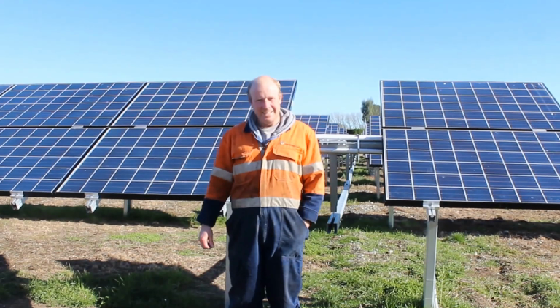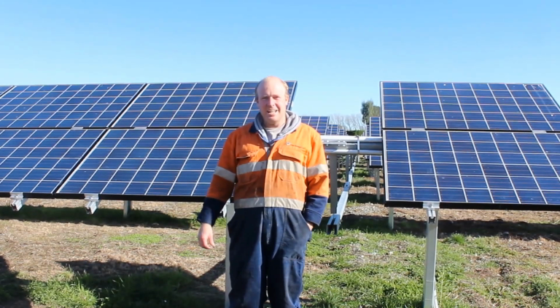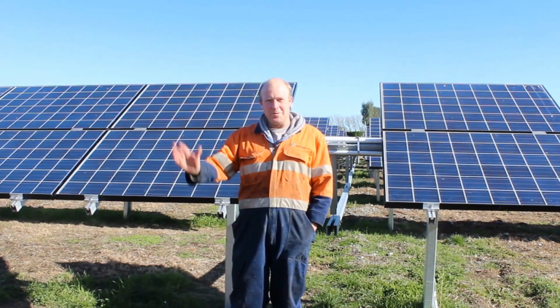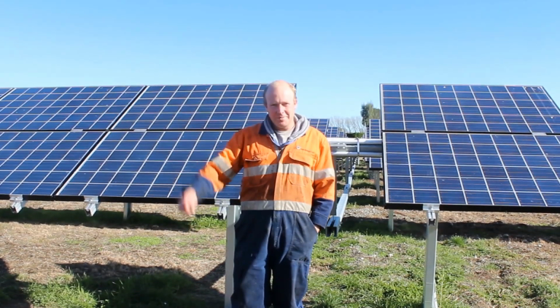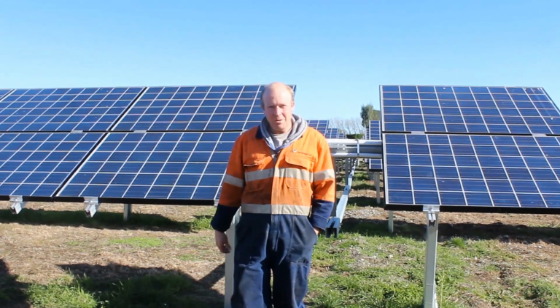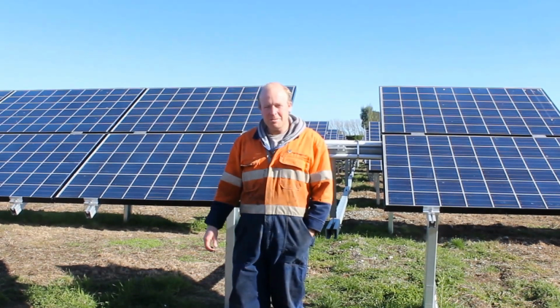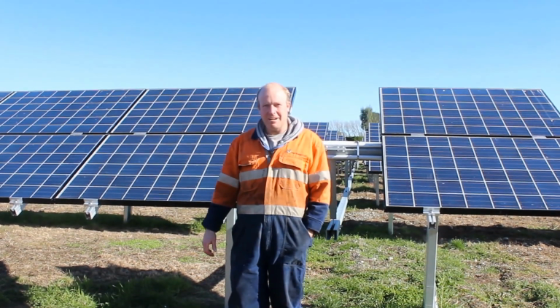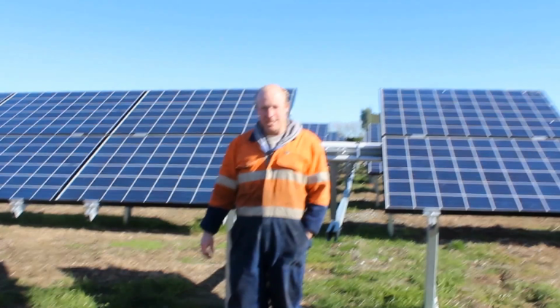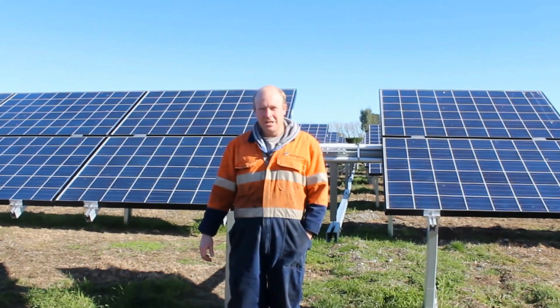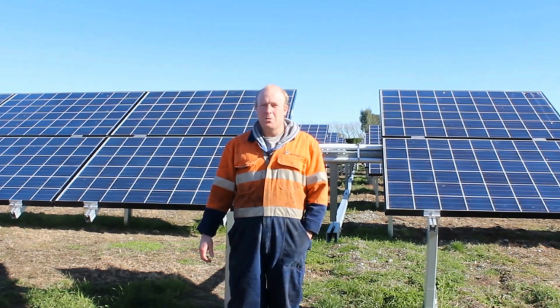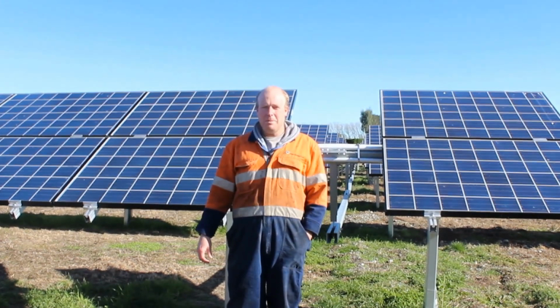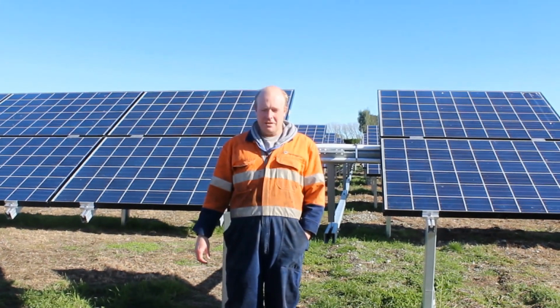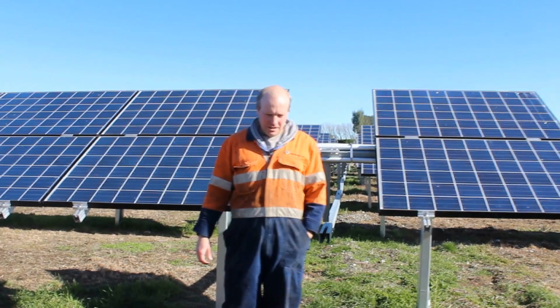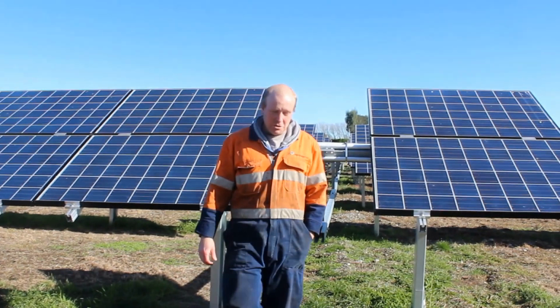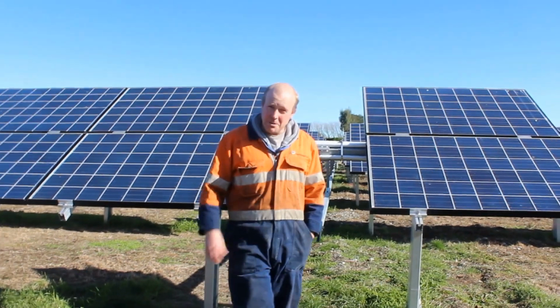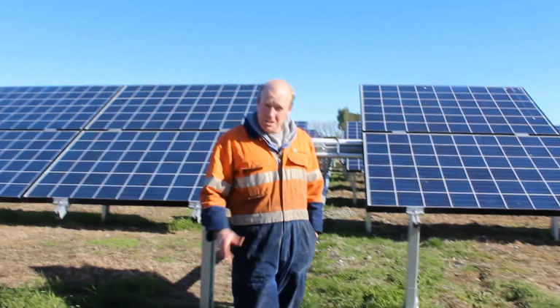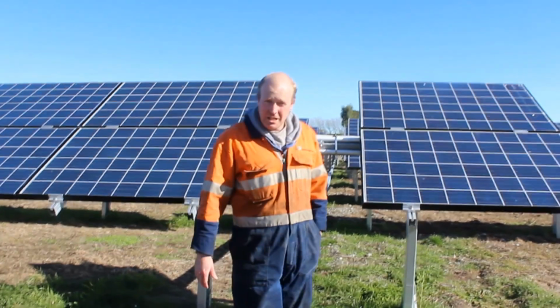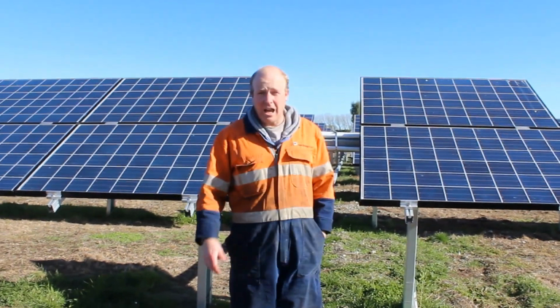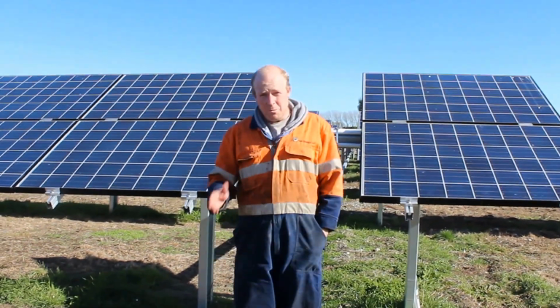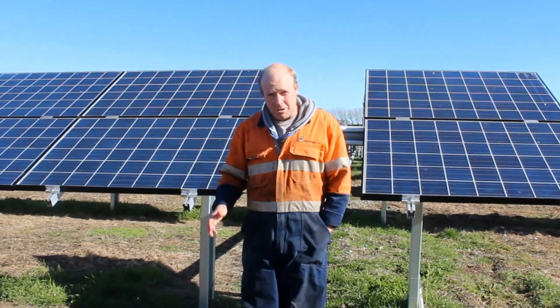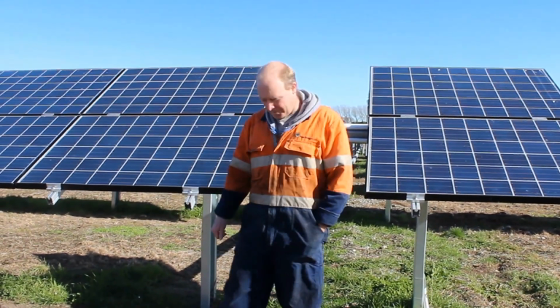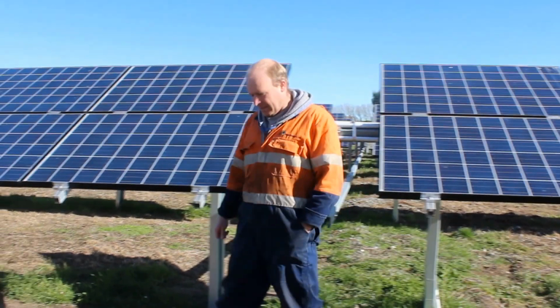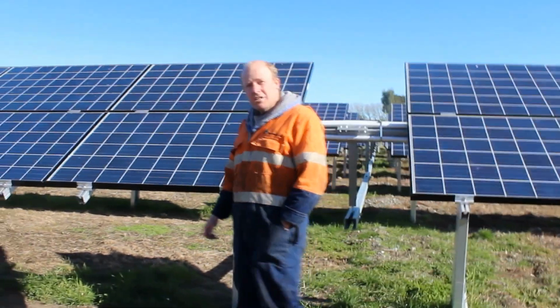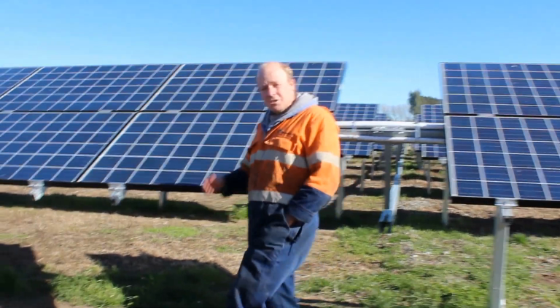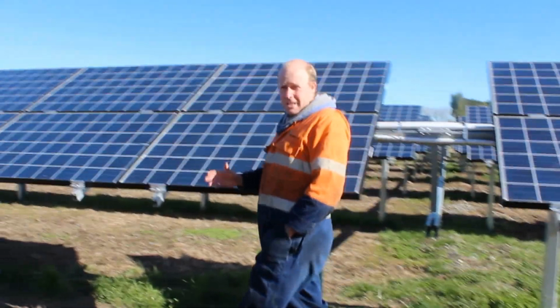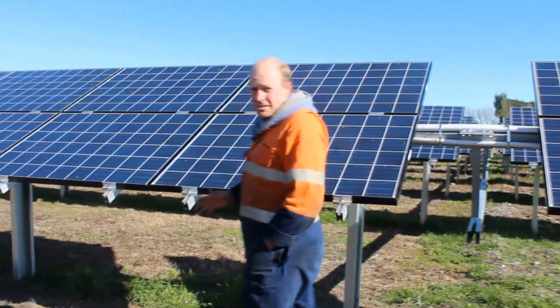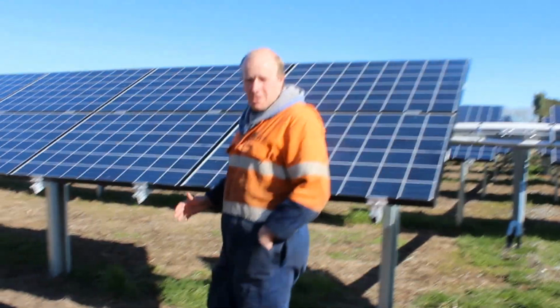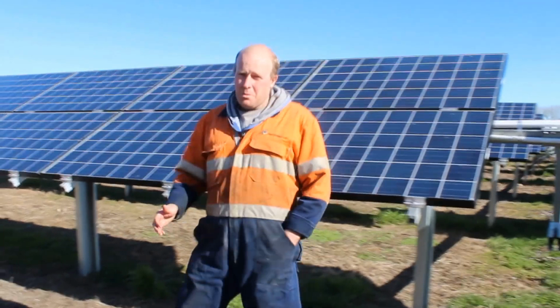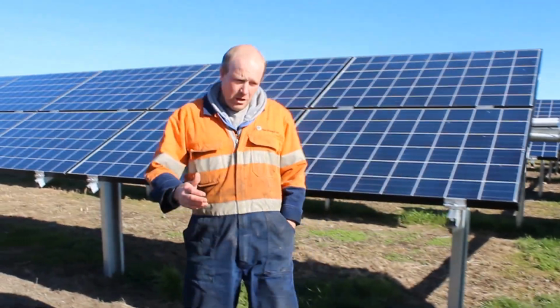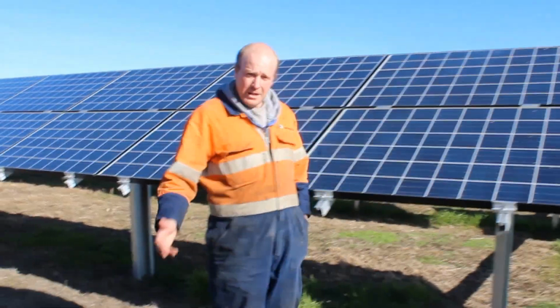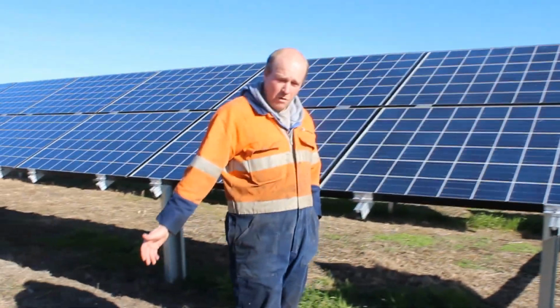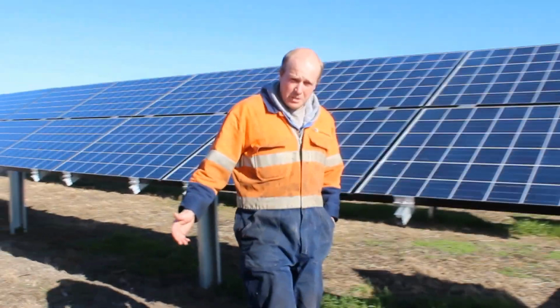Hello. Welcome to Kia Energy. We believe in reducing emissions and your power bill. To do this, we offer a number of options.